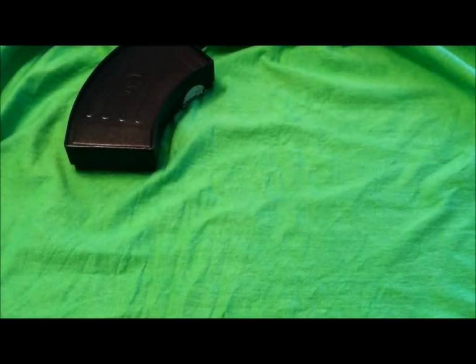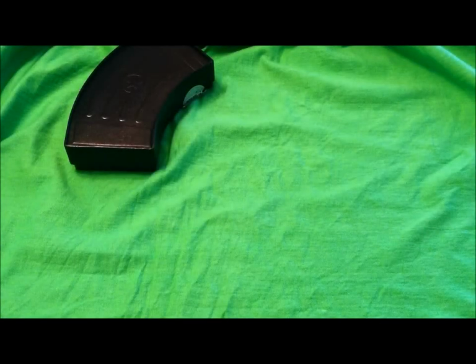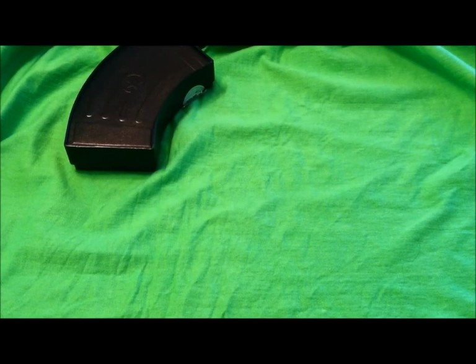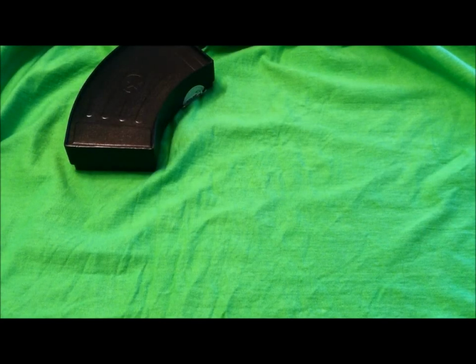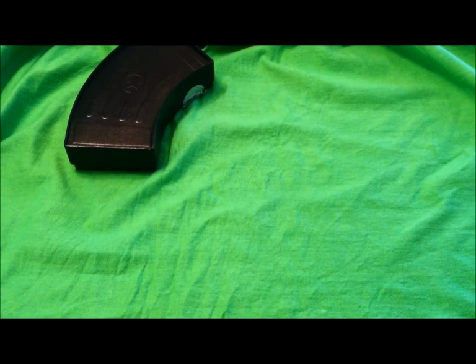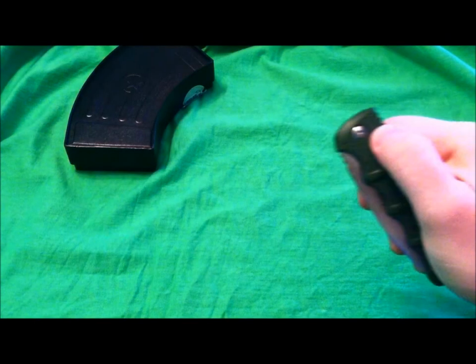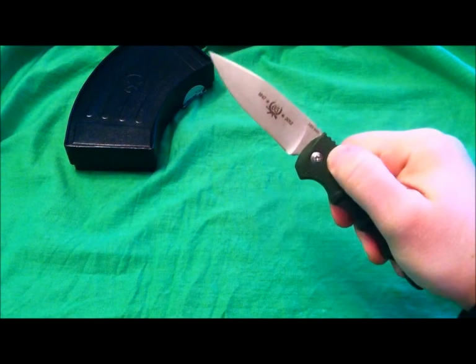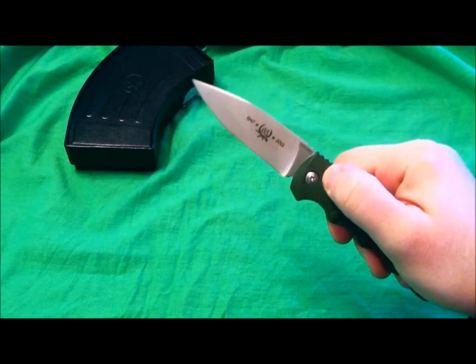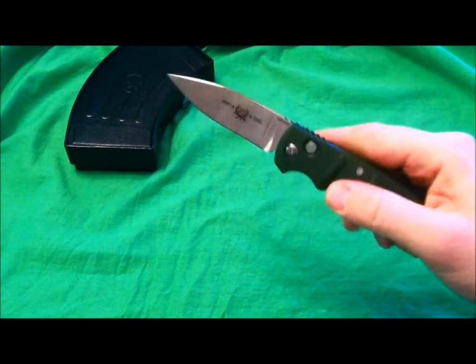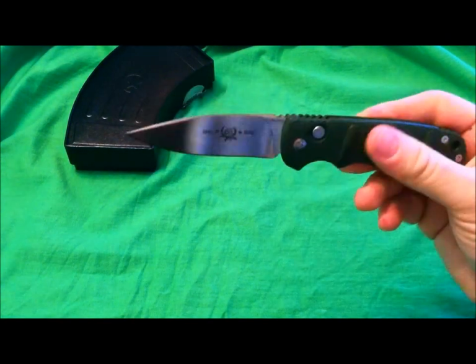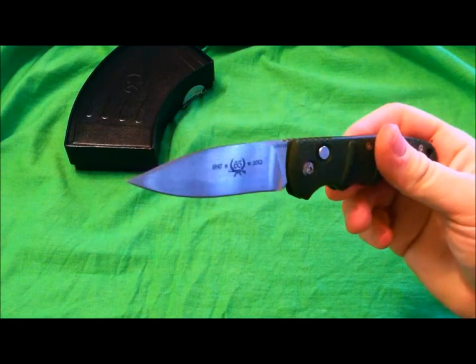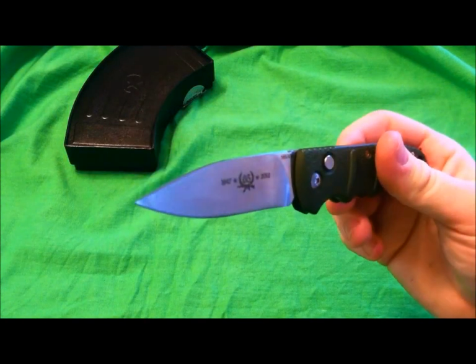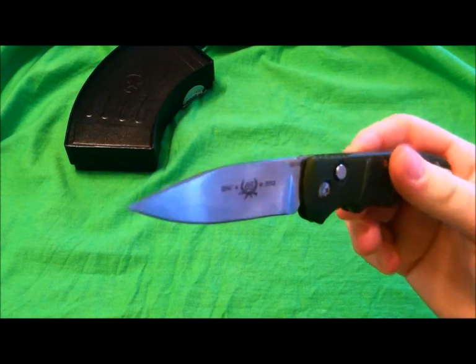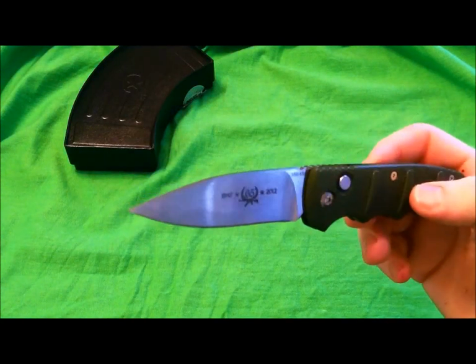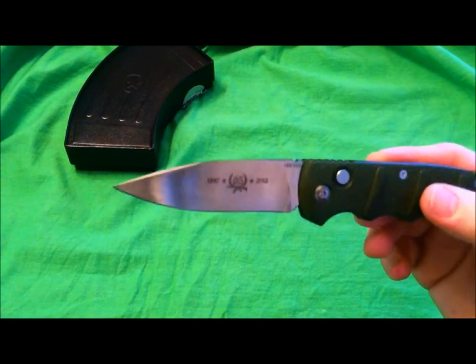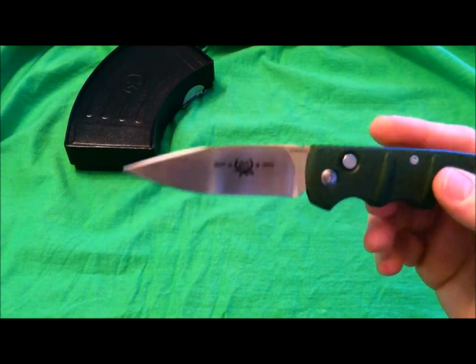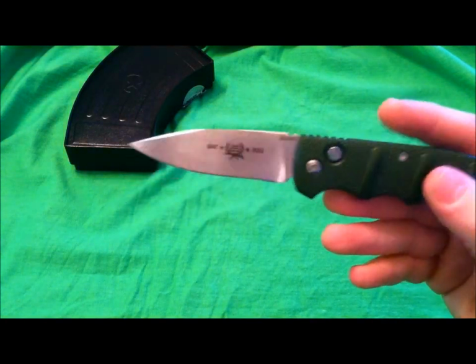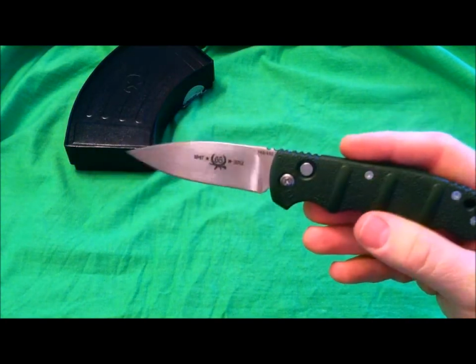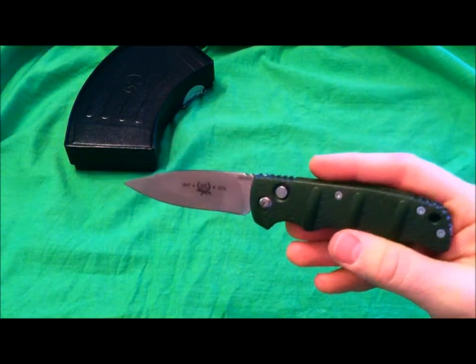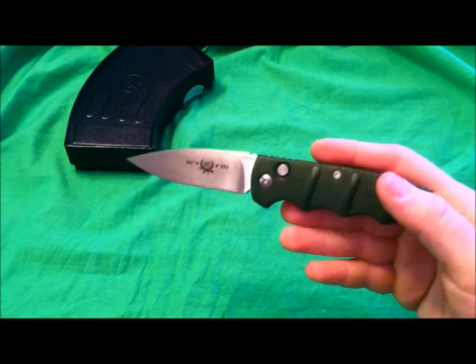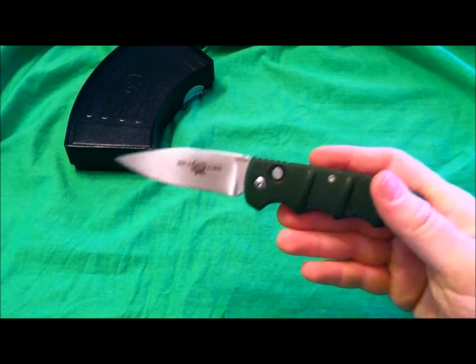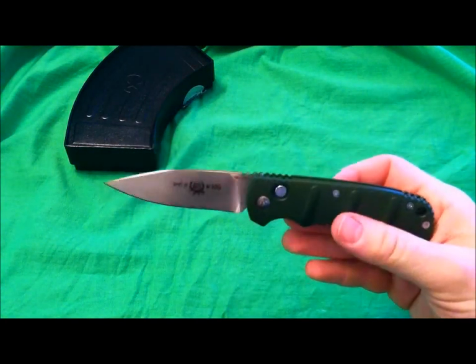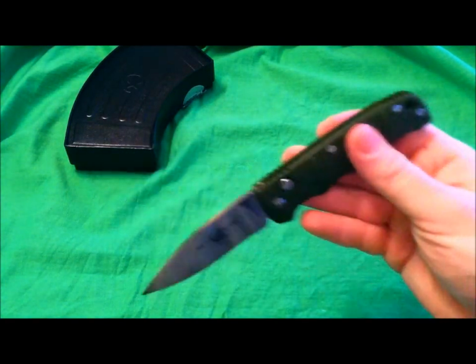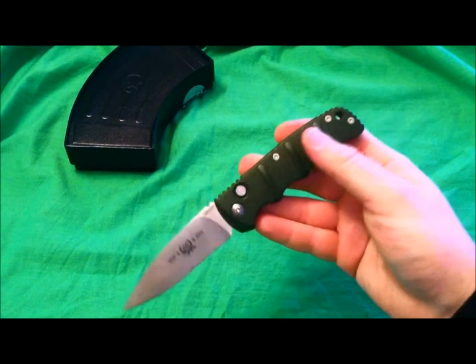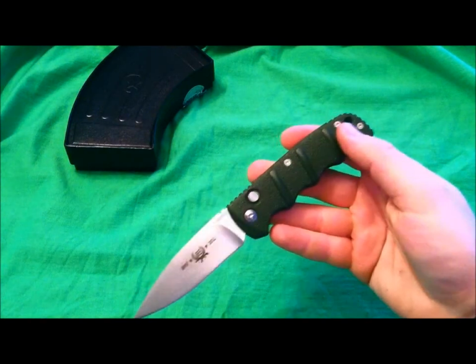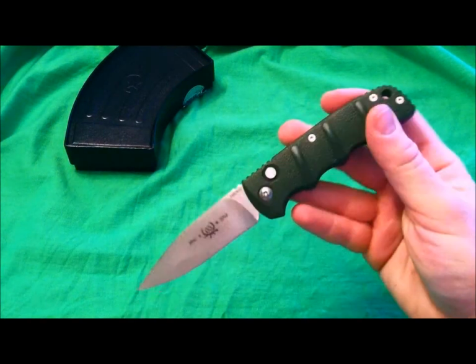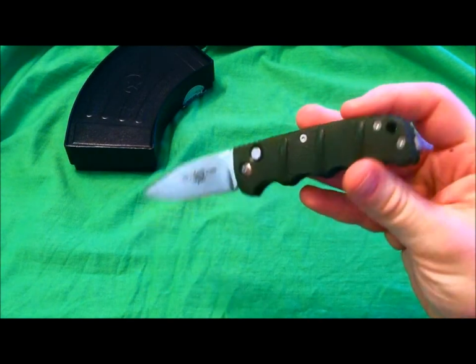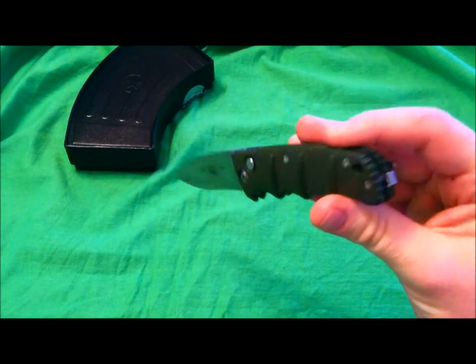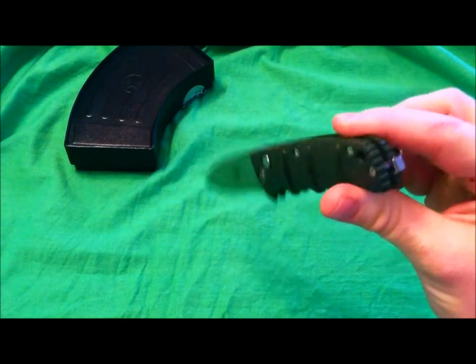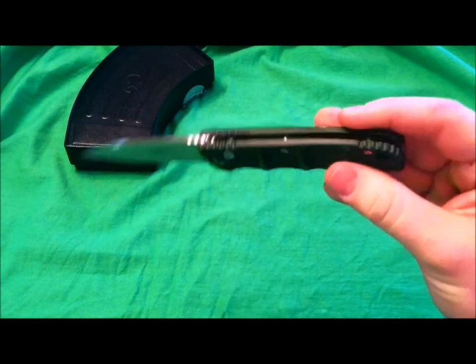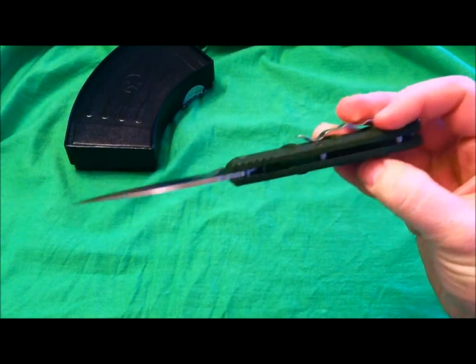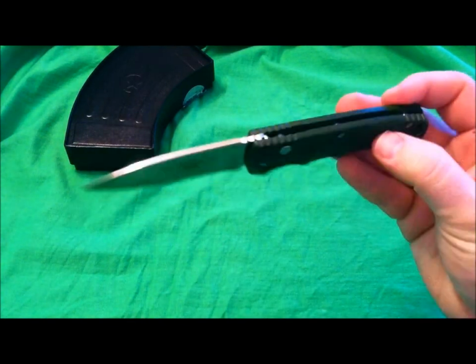What's up everybody? Welcome to another episode of Gideon's Tactical. We are doing a review of the third Boker knife we have had on this channel and I am pretty much digging this.